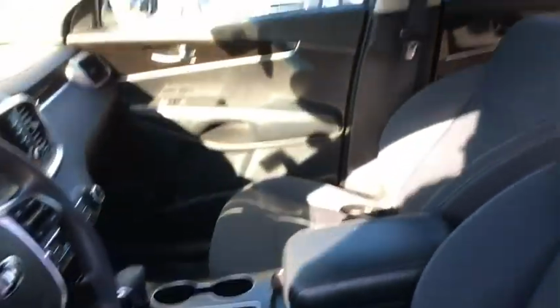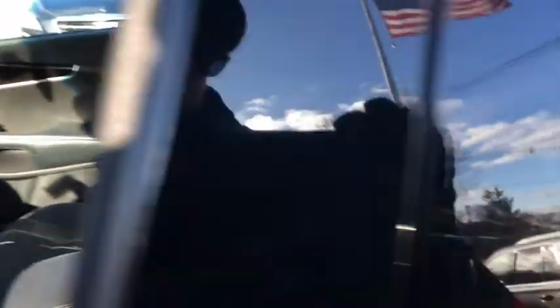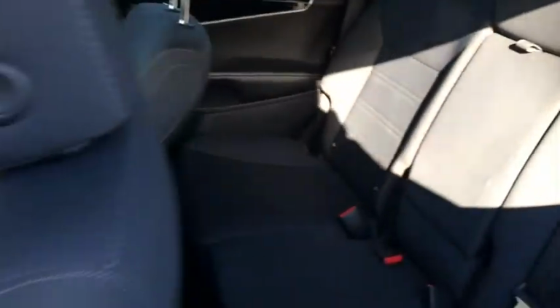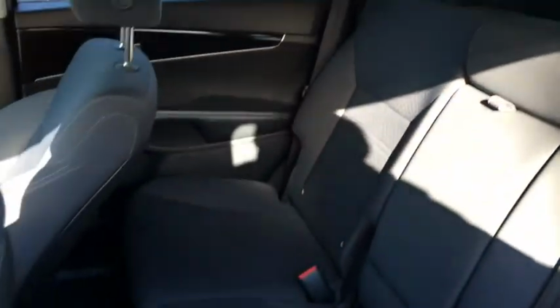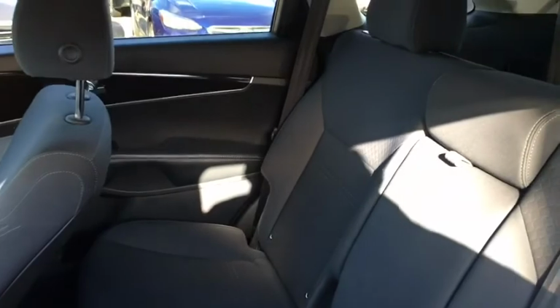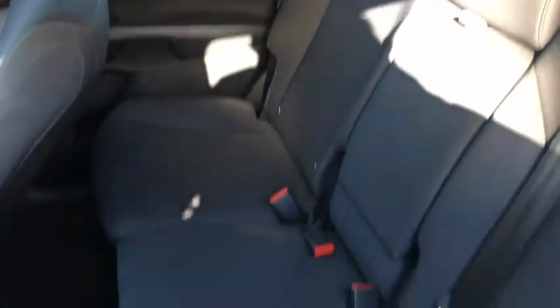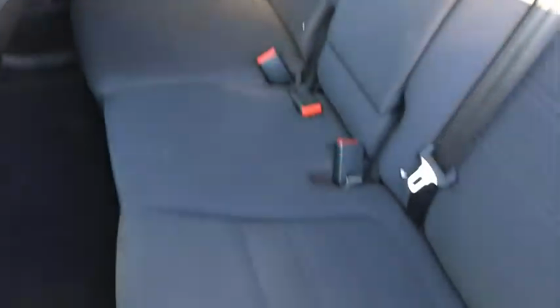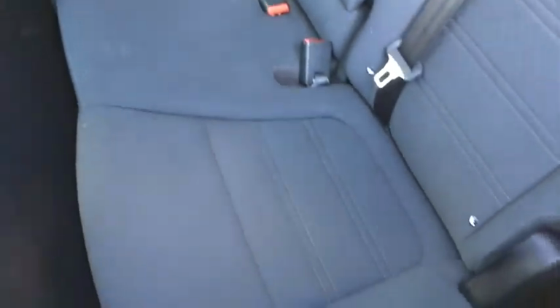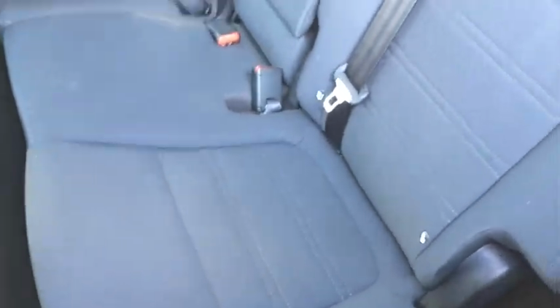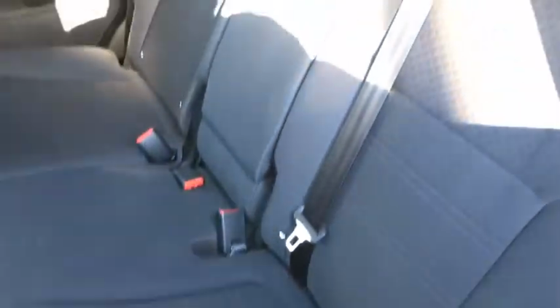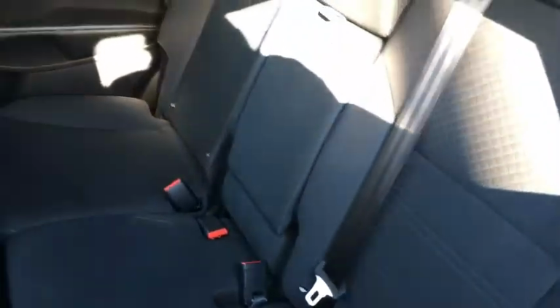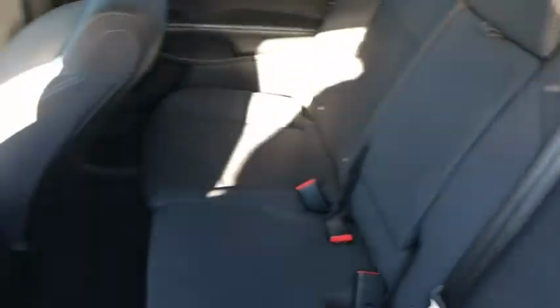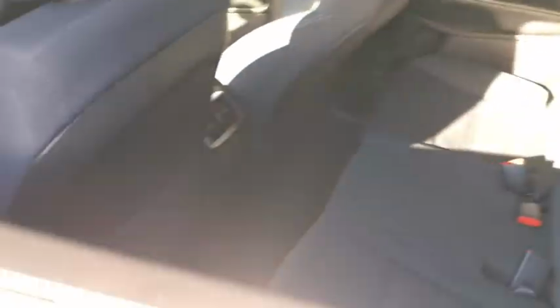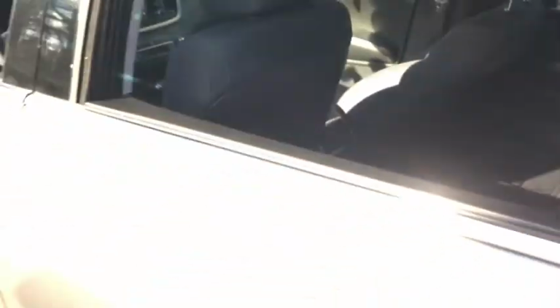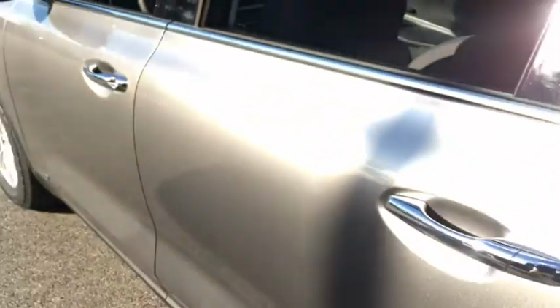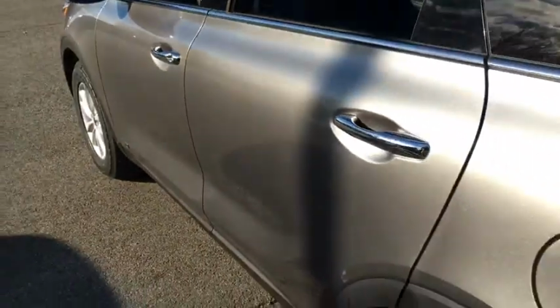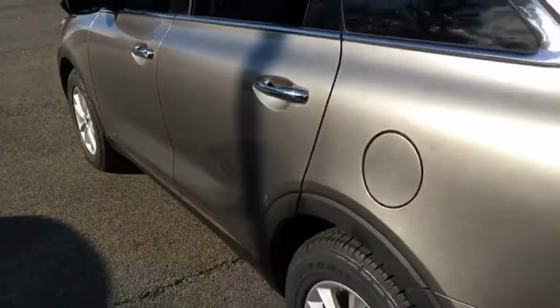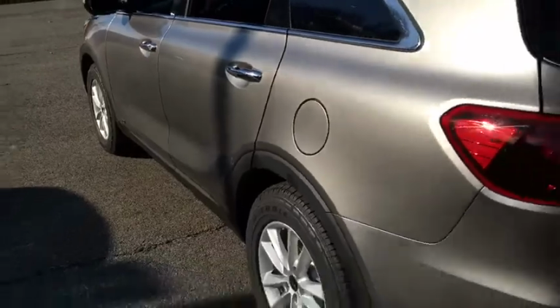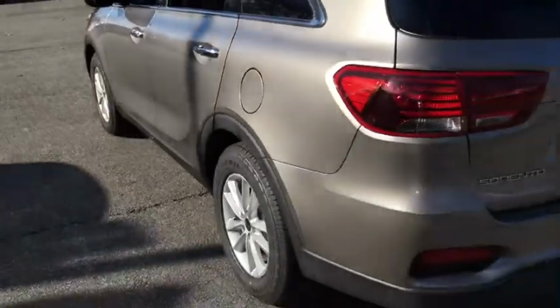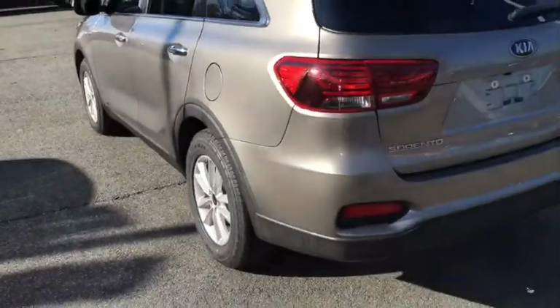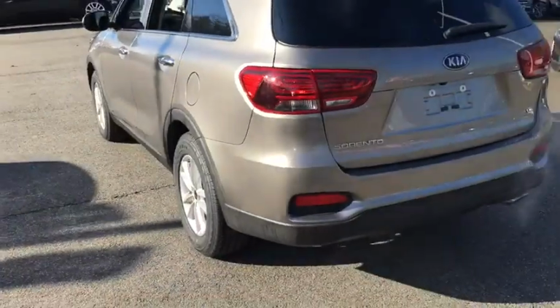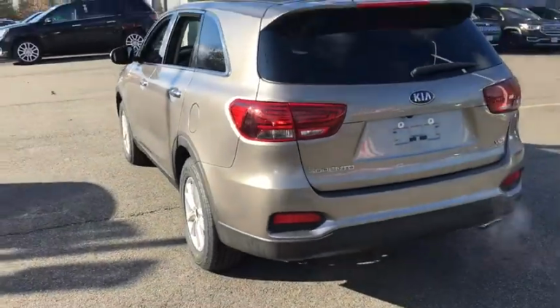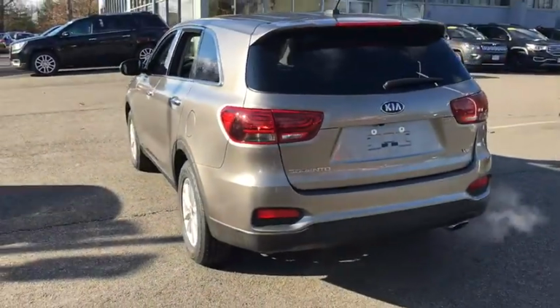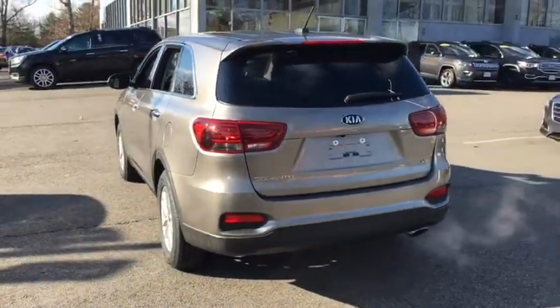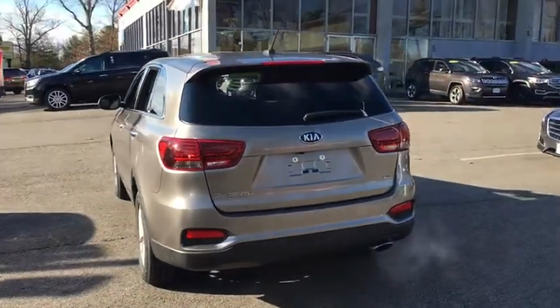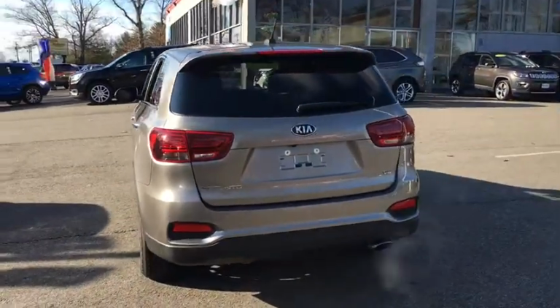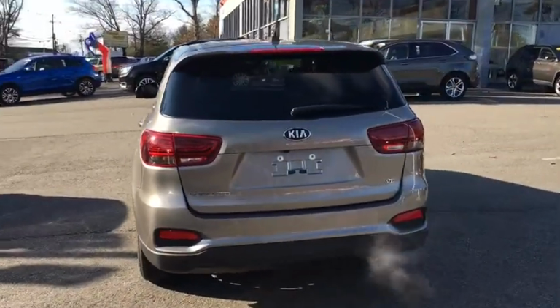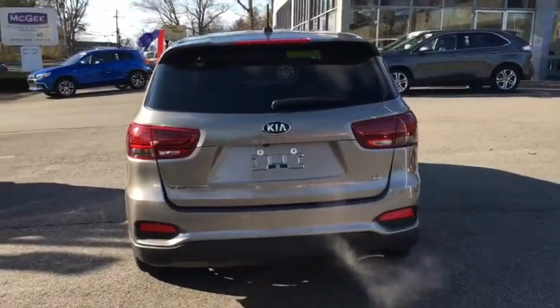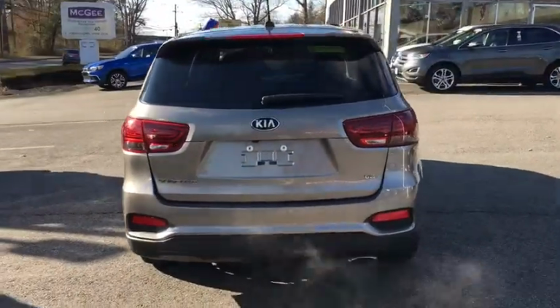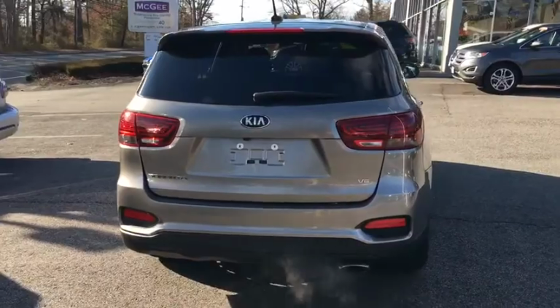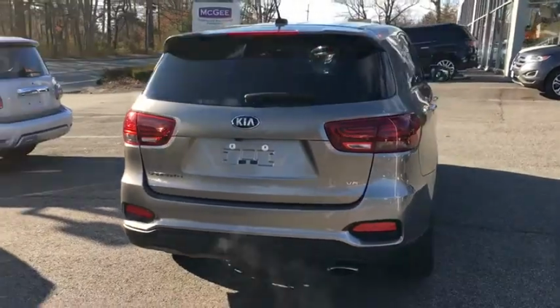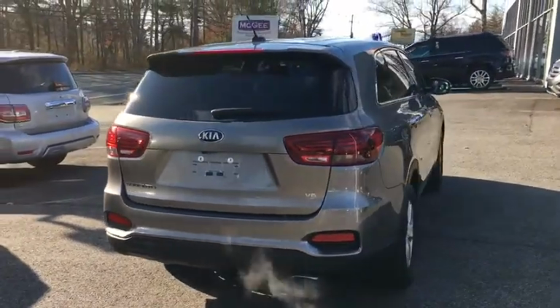AM-FM stereo radio, auto-off headlights, rear defrost, power windows, MP3 player, side-head airbags, power door locks. Drive away with a great deal on this vehicle. Call or stop in today.